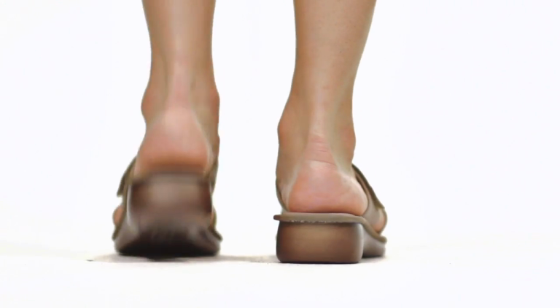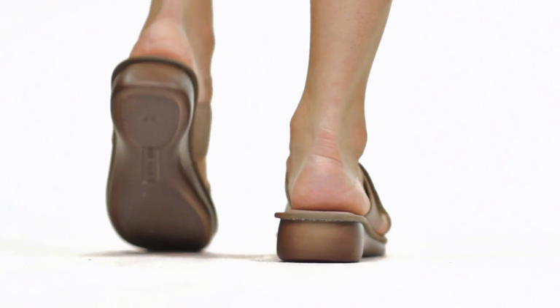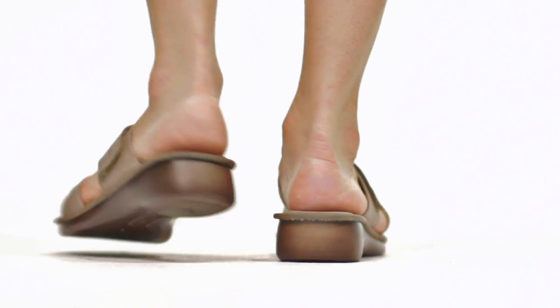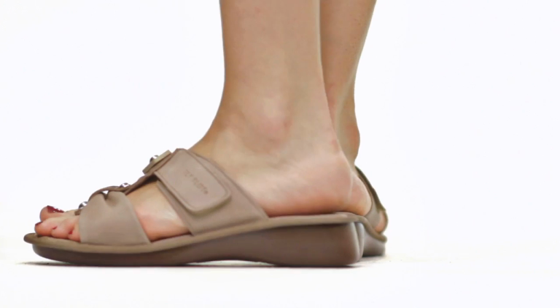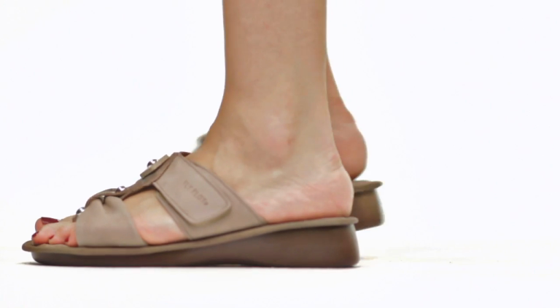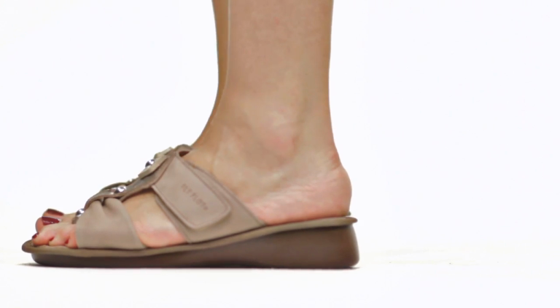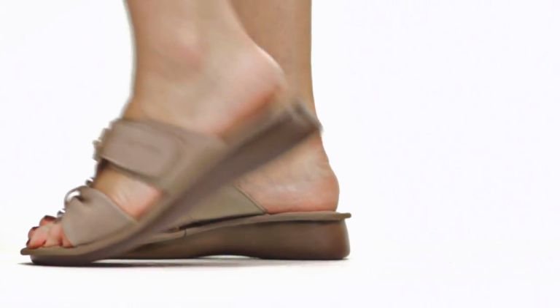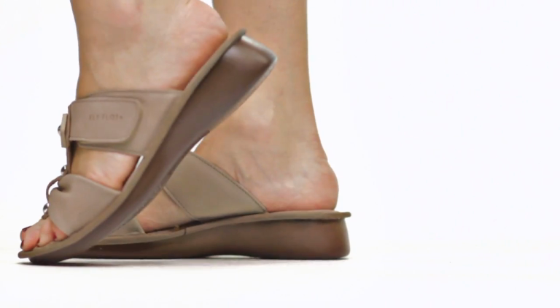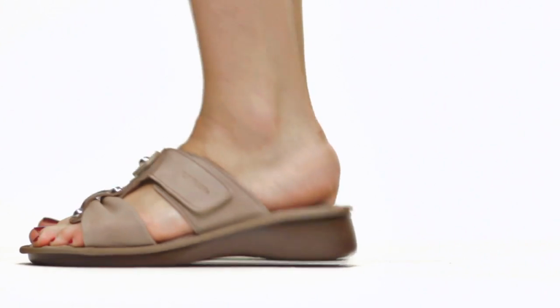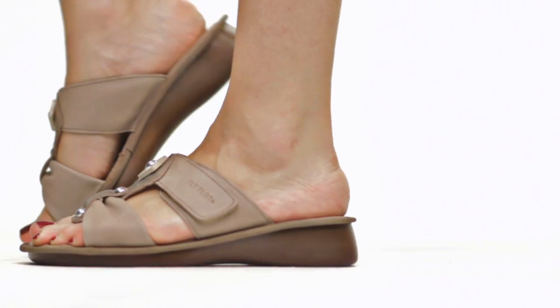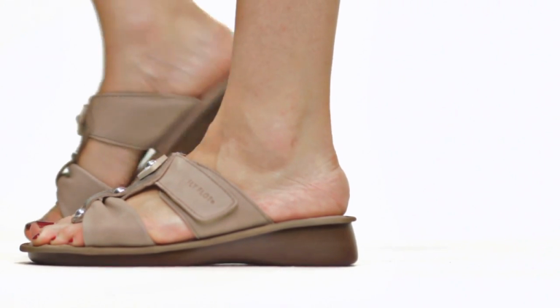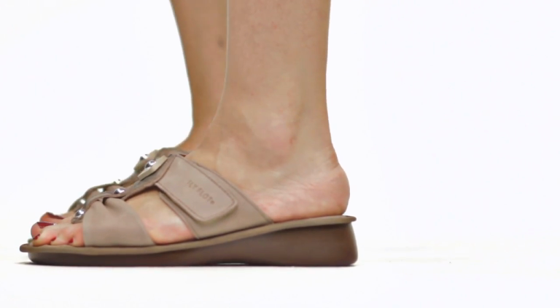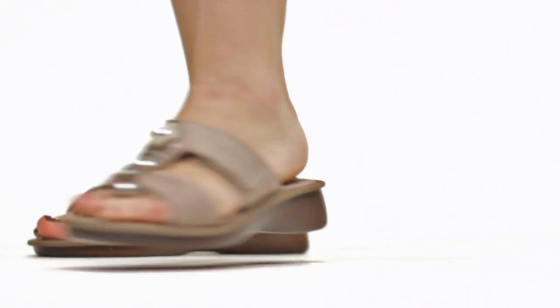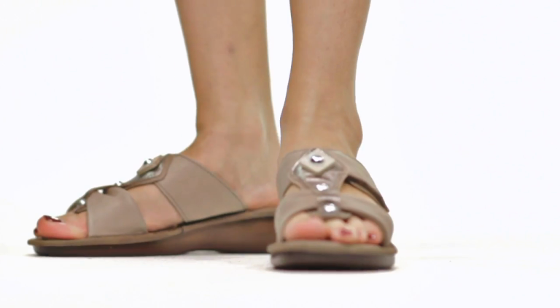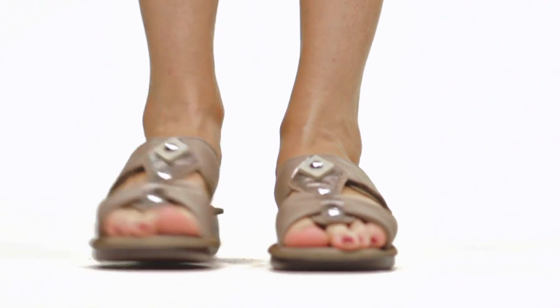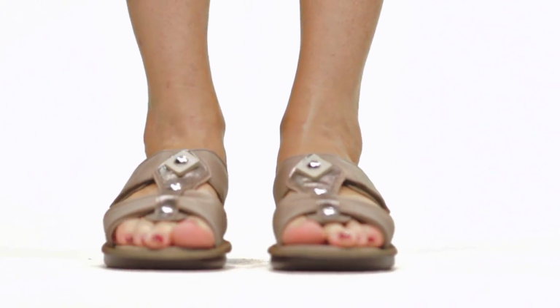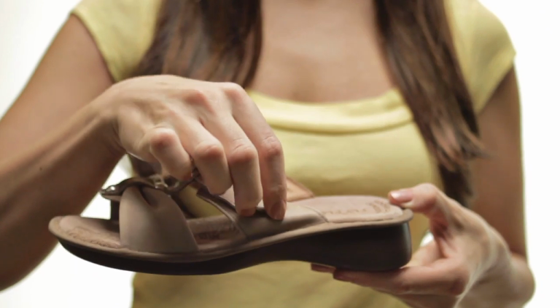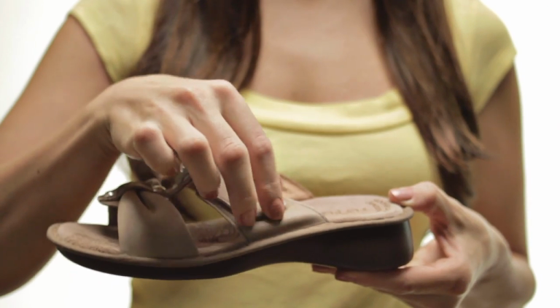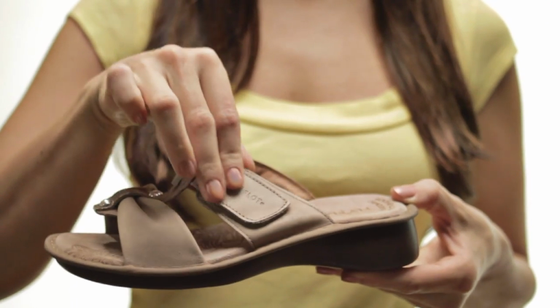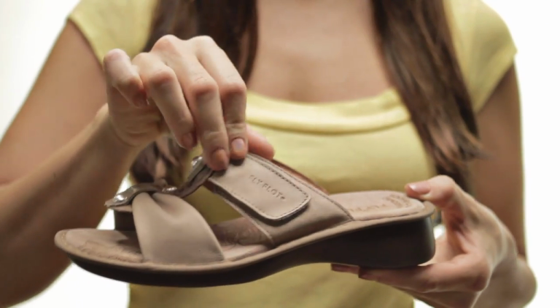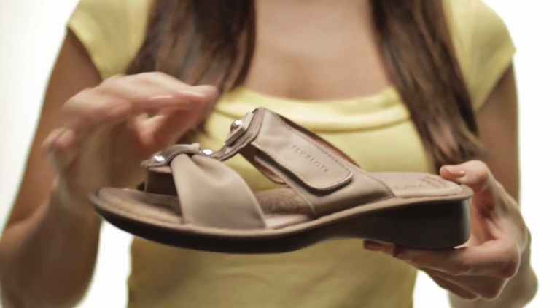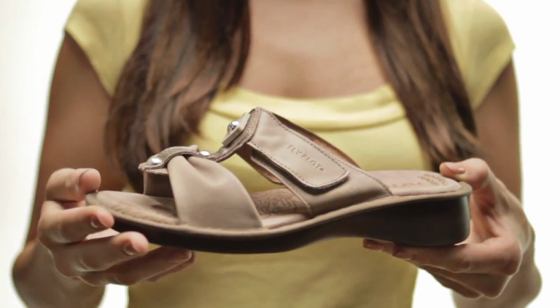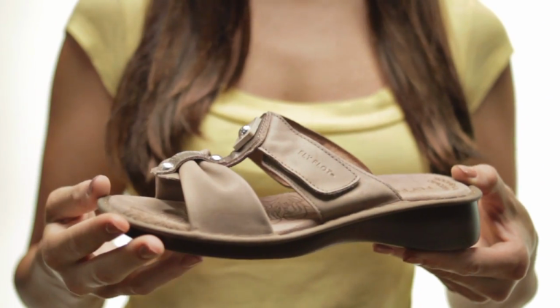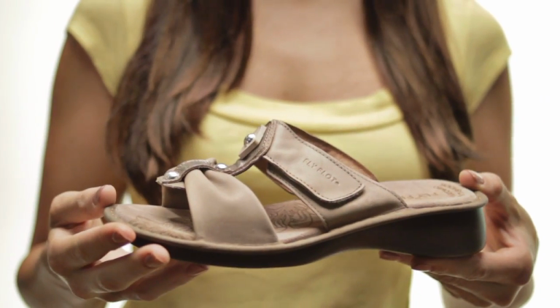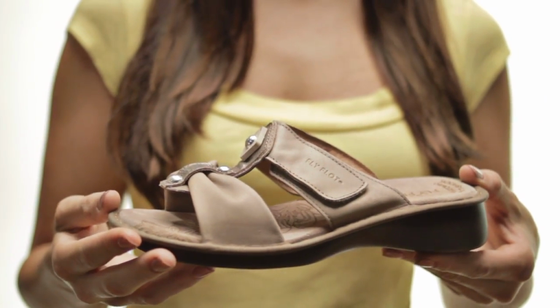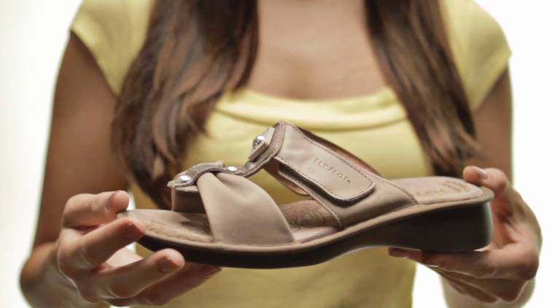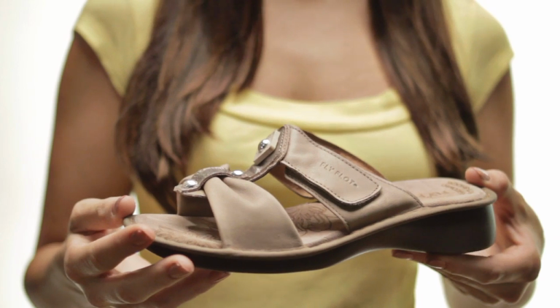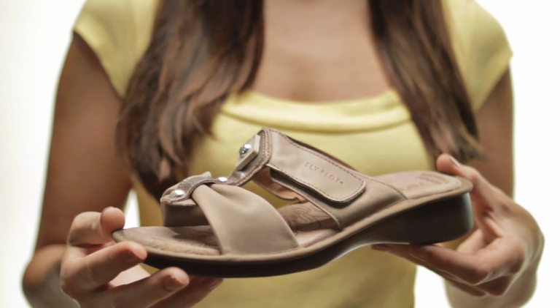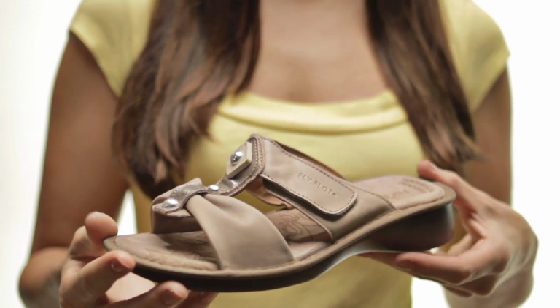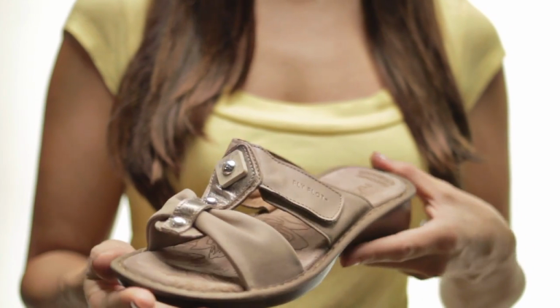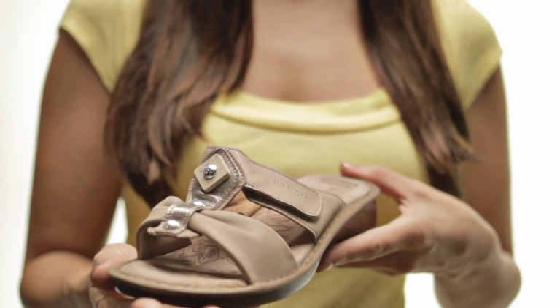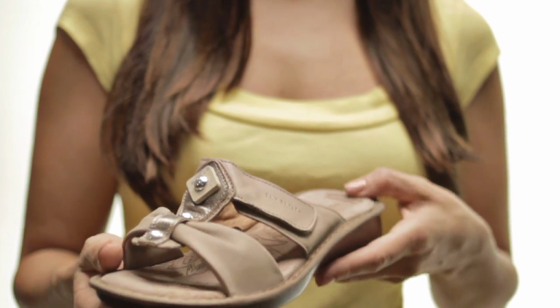An adjustable velcro strap means you'll have the perfect fit every time, while the cinched toe strap adds a glimpse of your girly personality. The padded leather footbed gives you all day cushion and comfort,